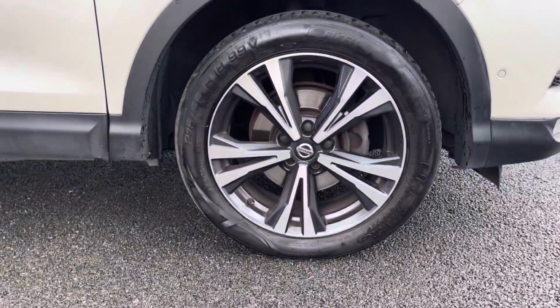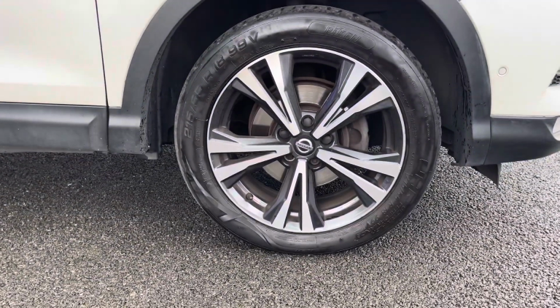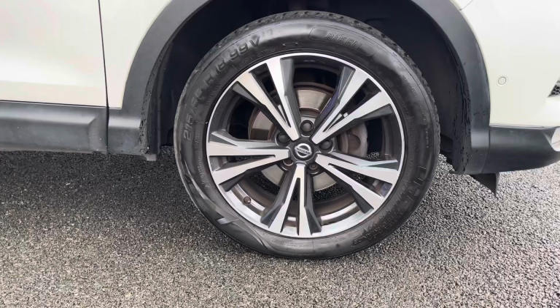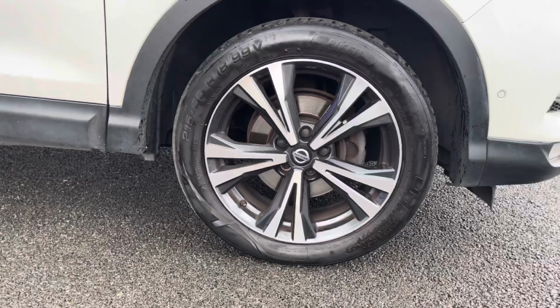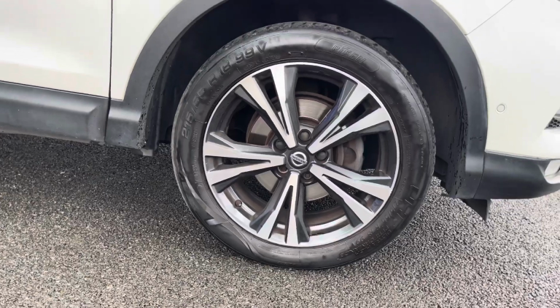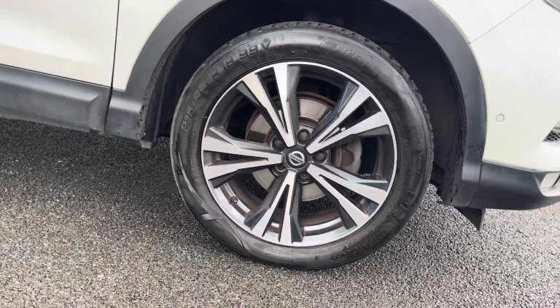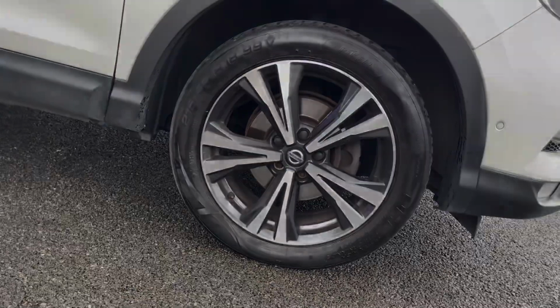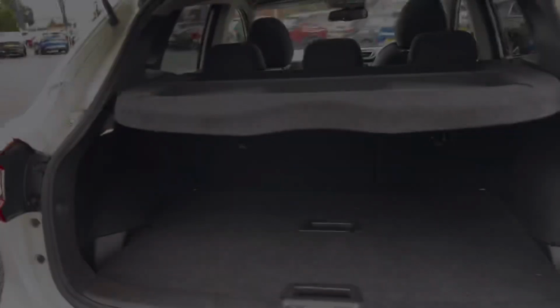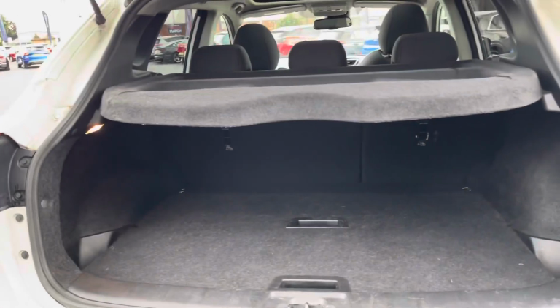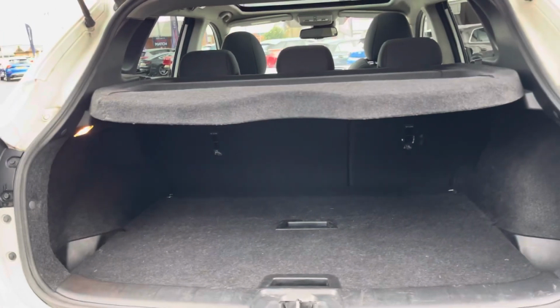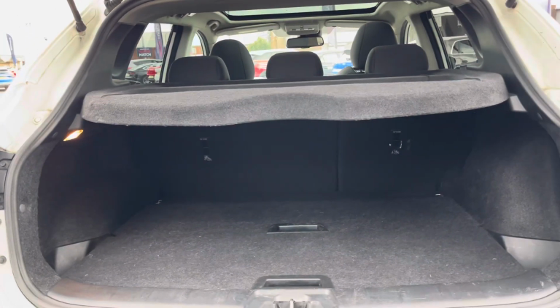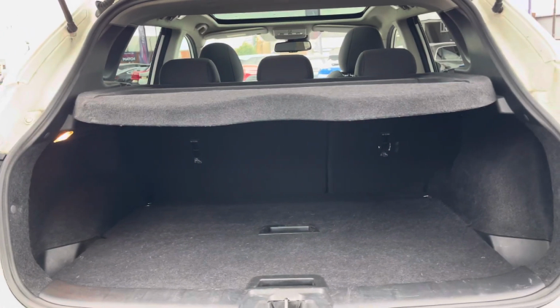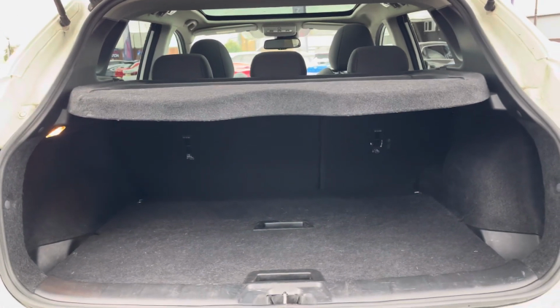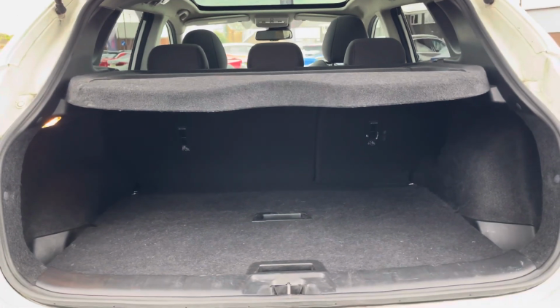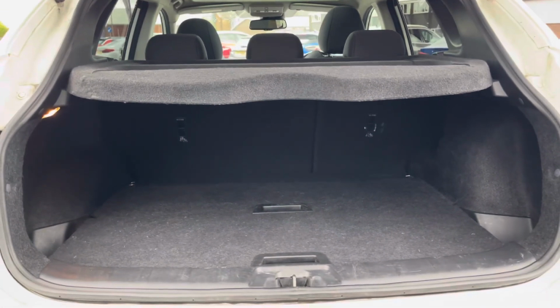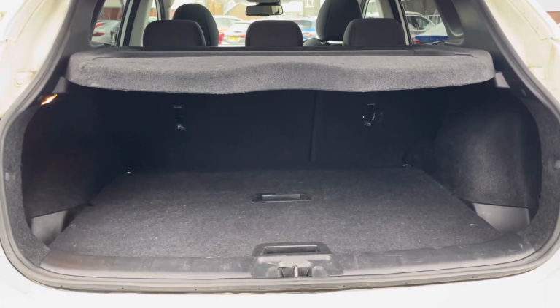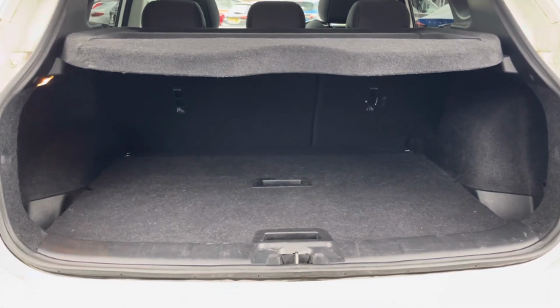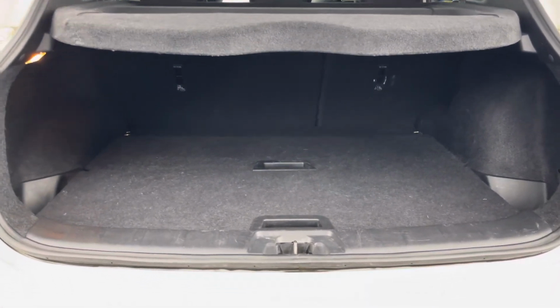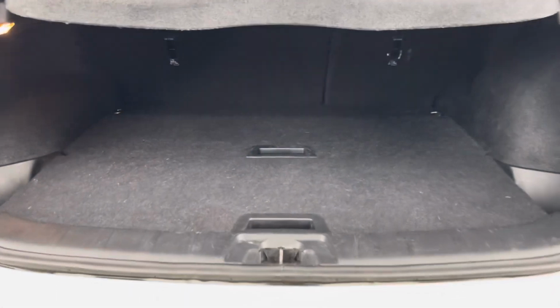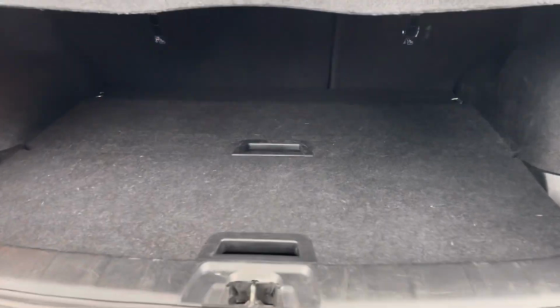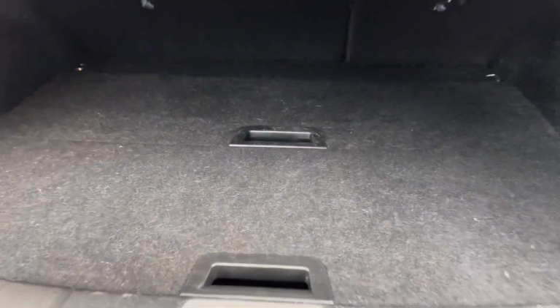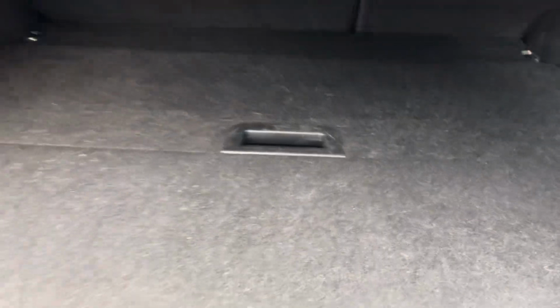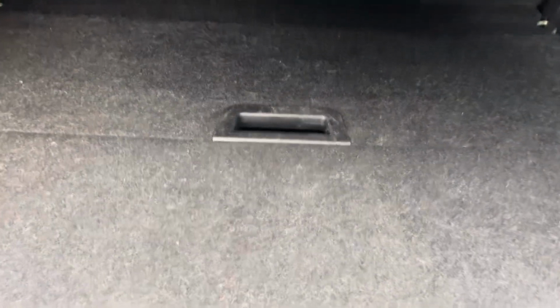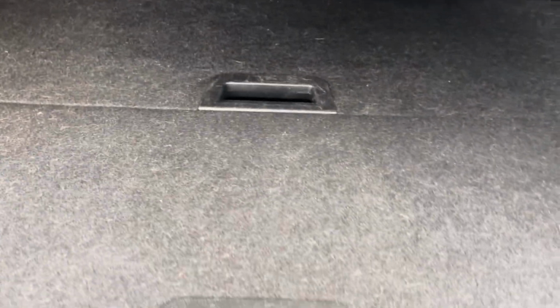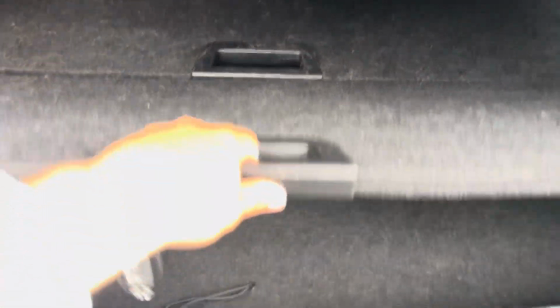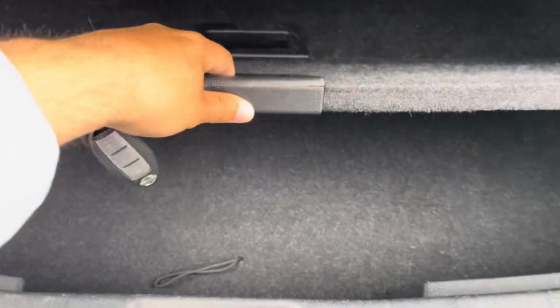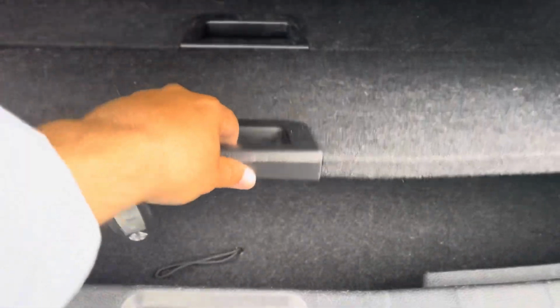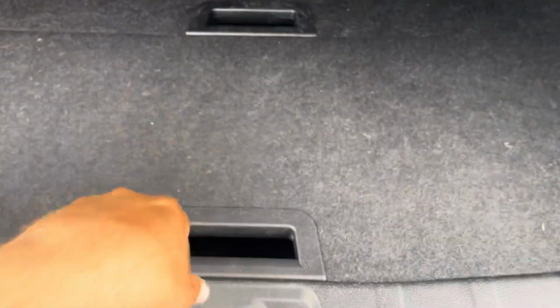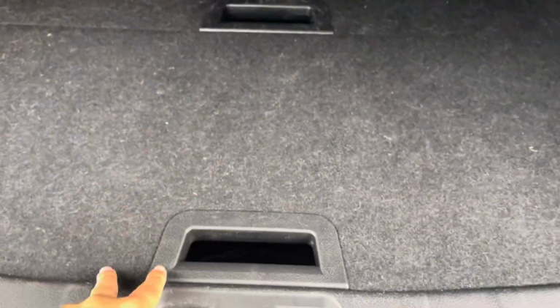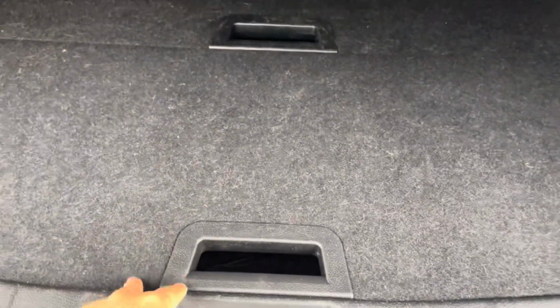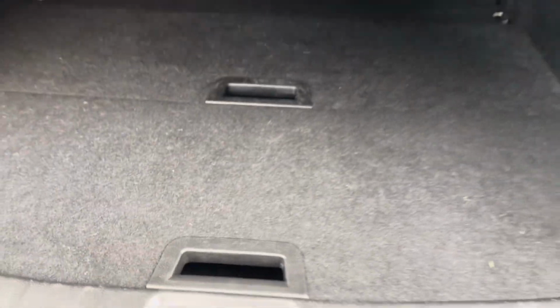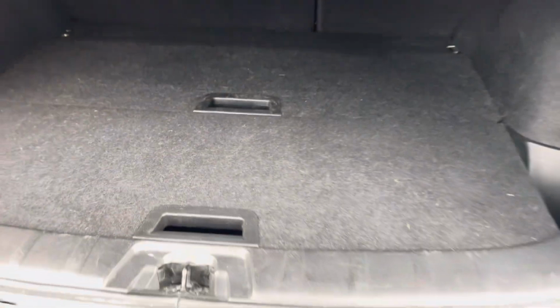Your 18 inch alloys pair really well with the rest of the vehicle, and you get a nice and spacious boot. You can remove these two bottom compartments here for even more storage room if you need it.